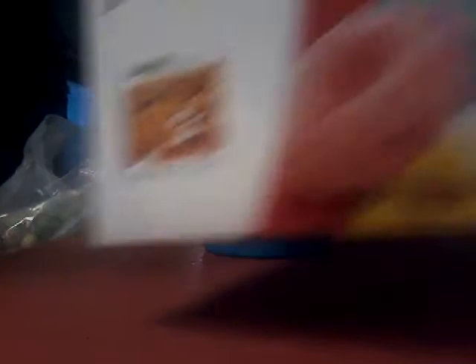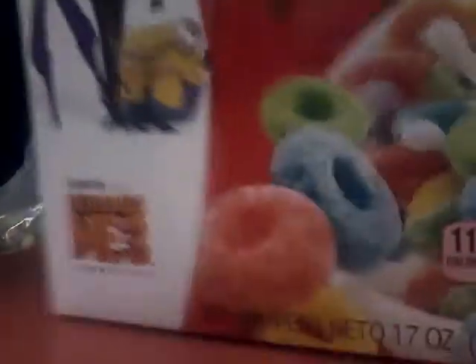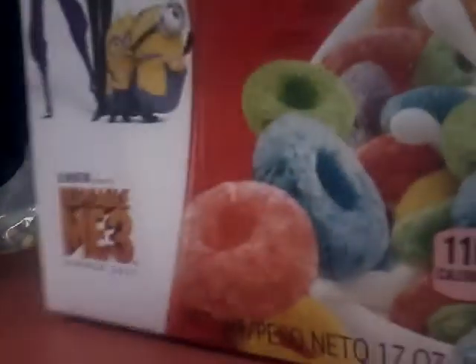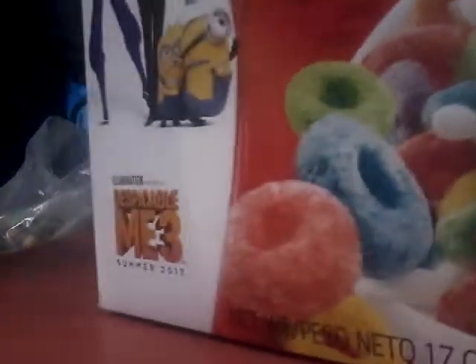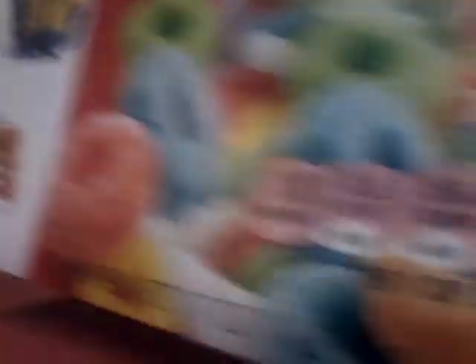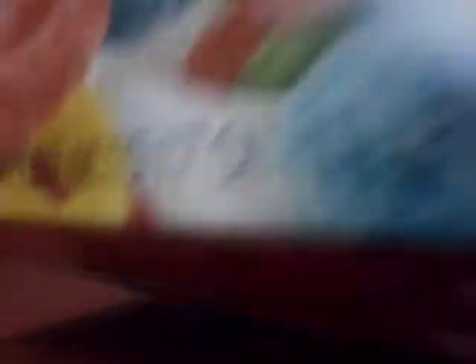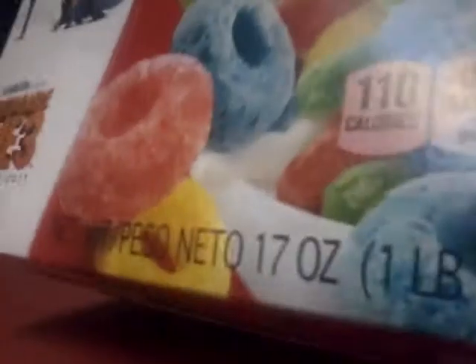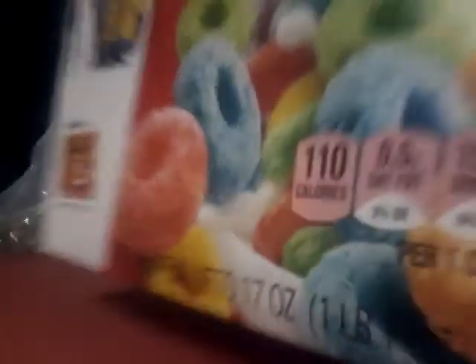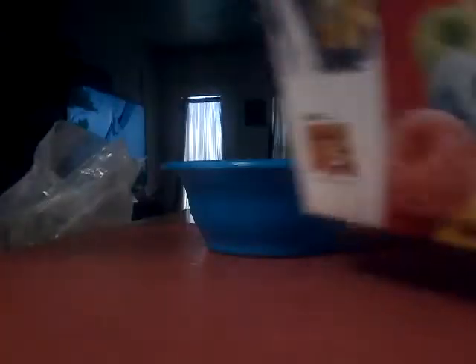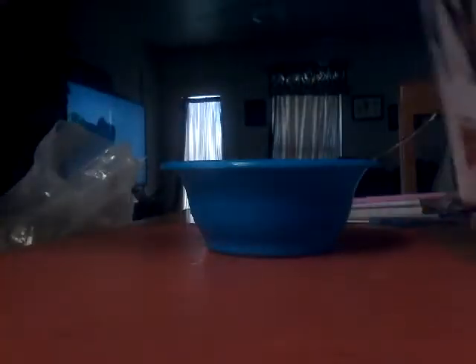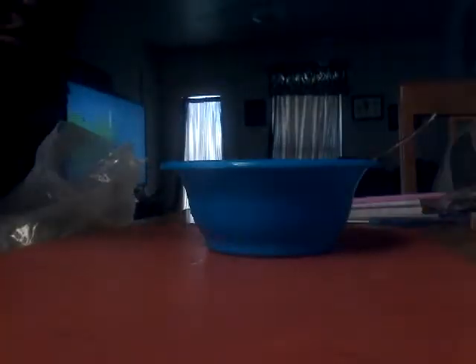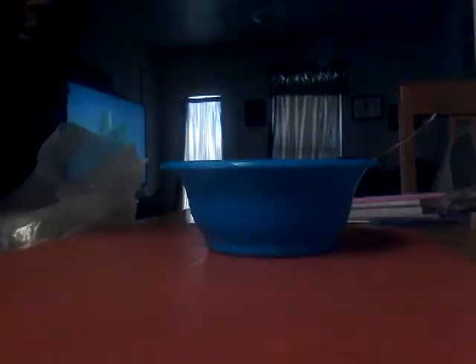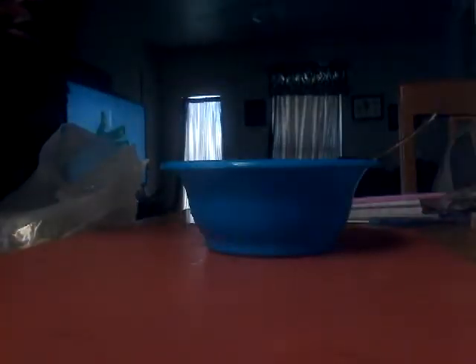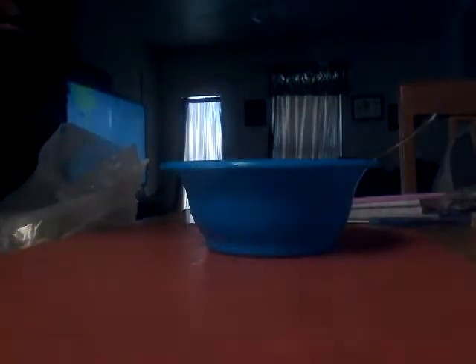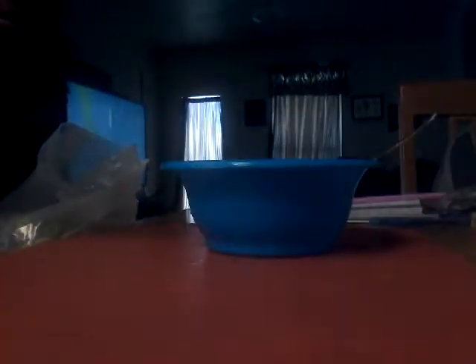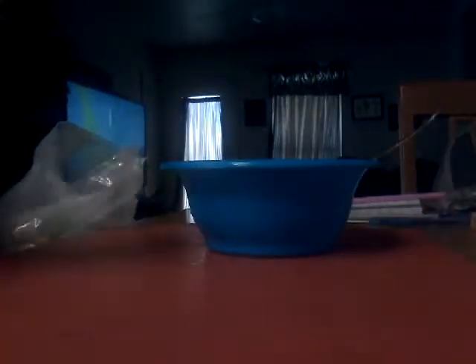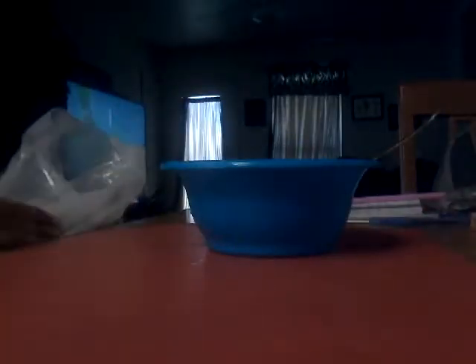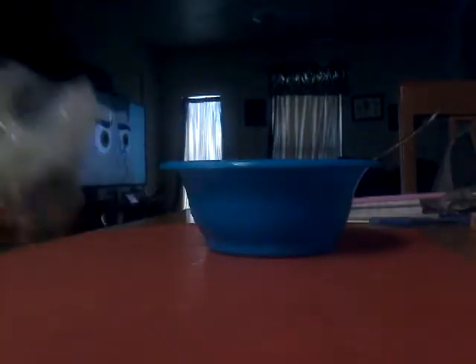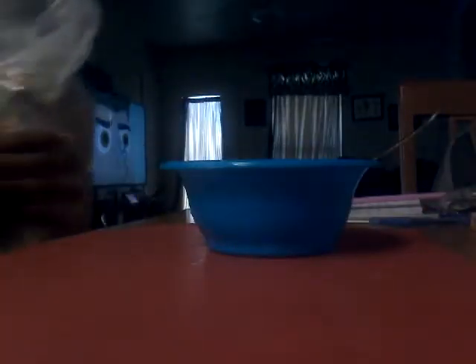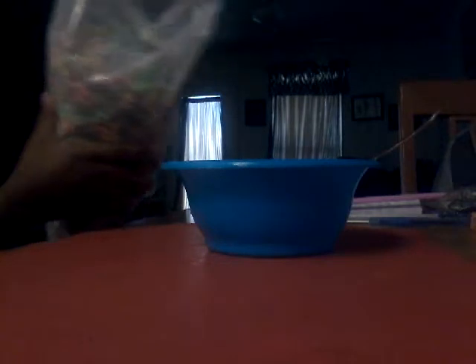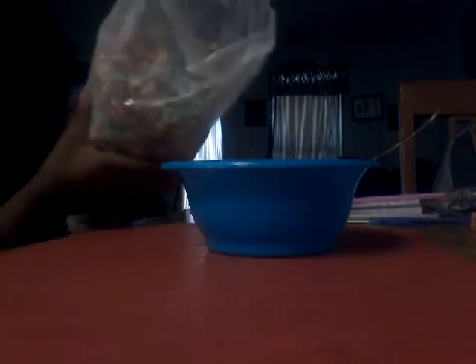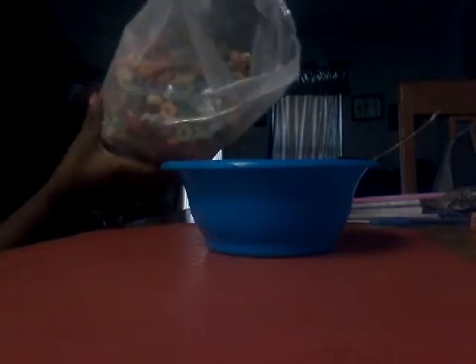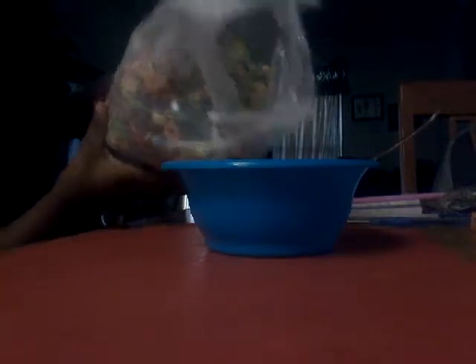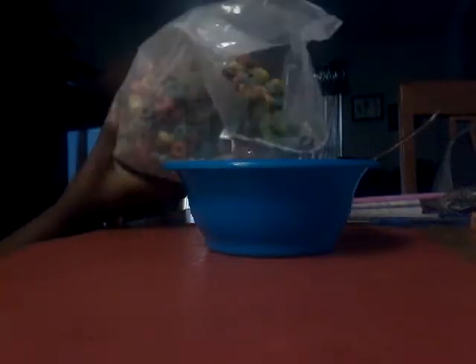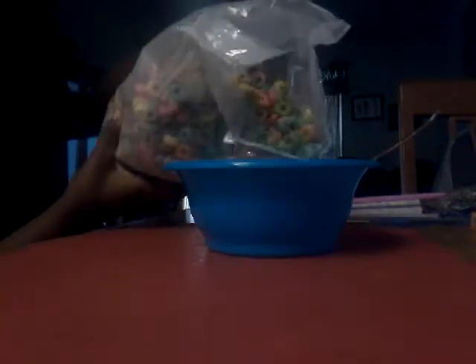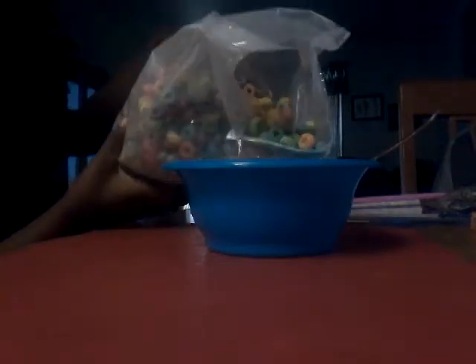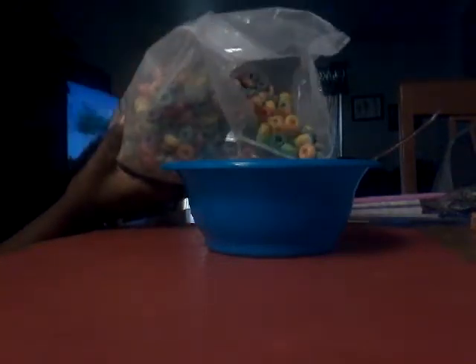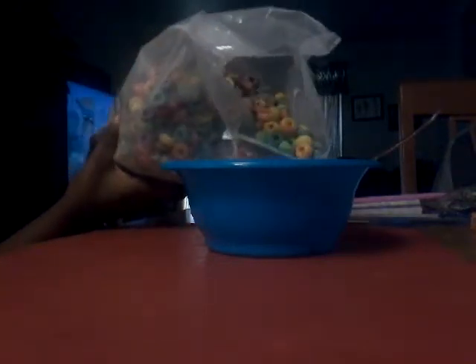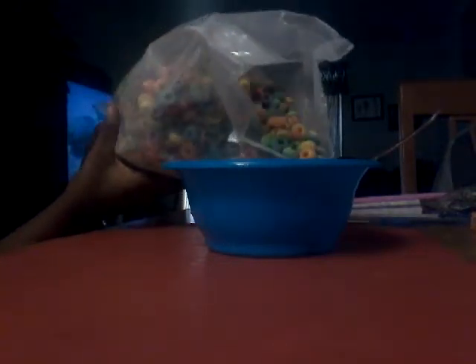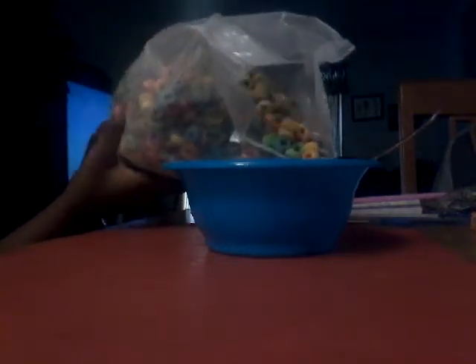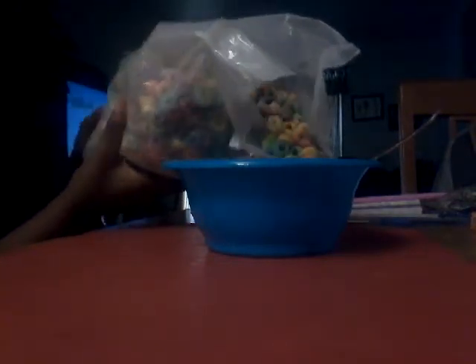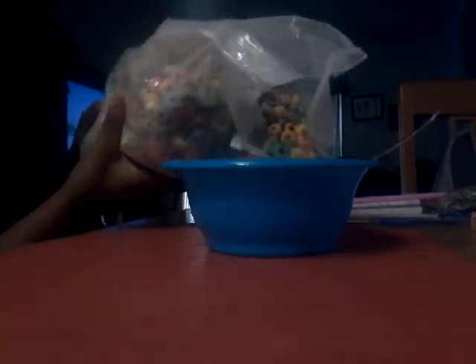This is a new box, you can't see it in a little bit. Fruit Loops — it smells so good.